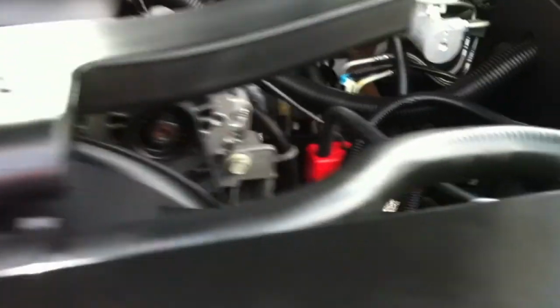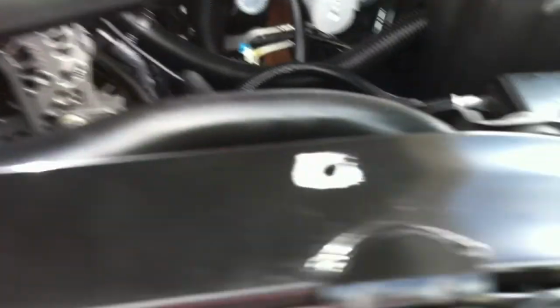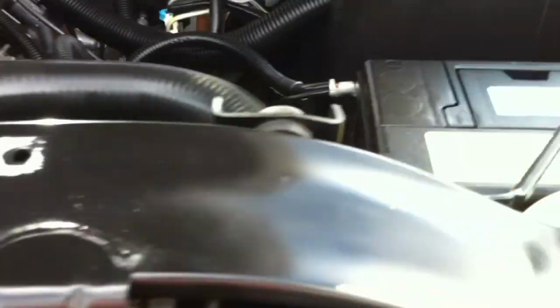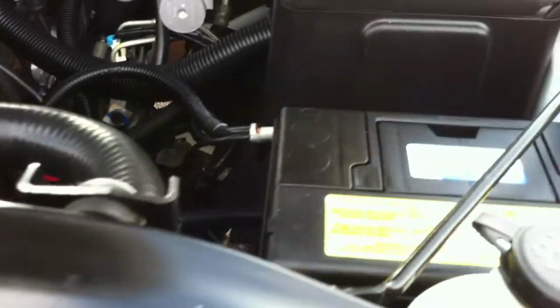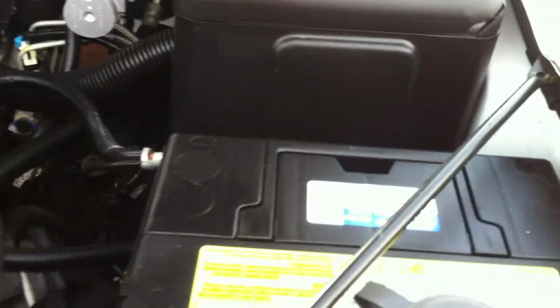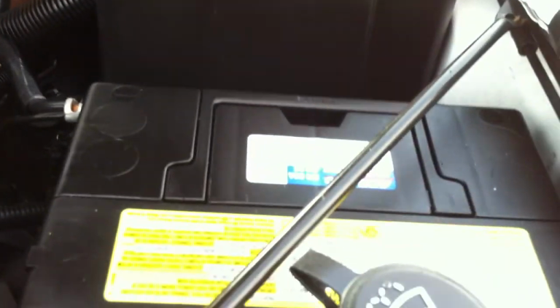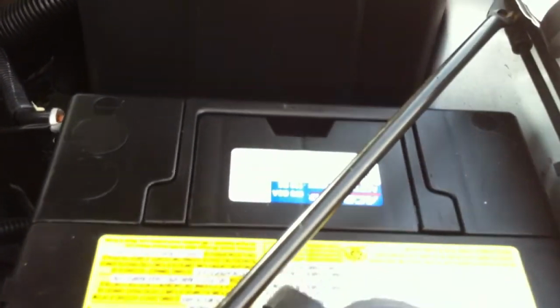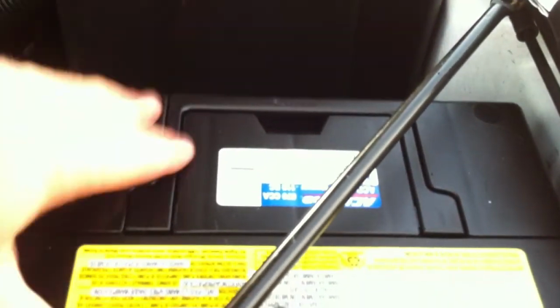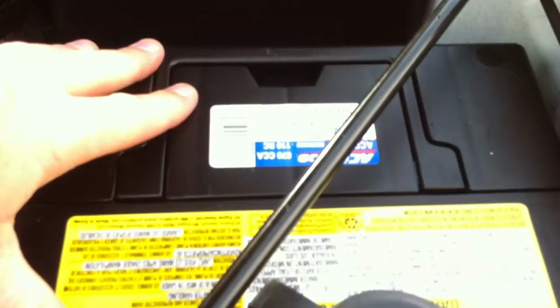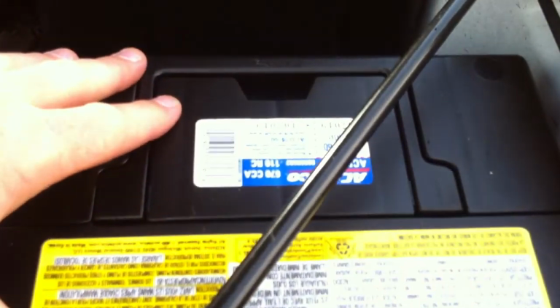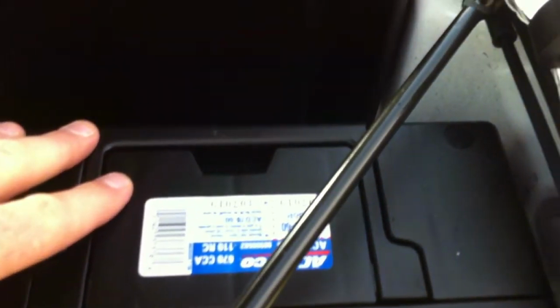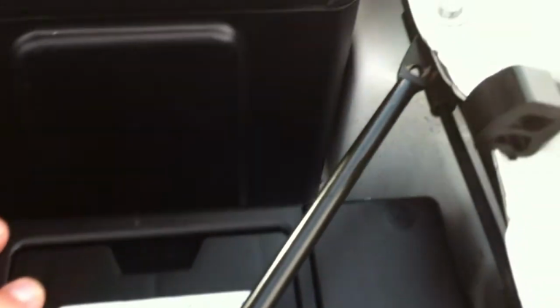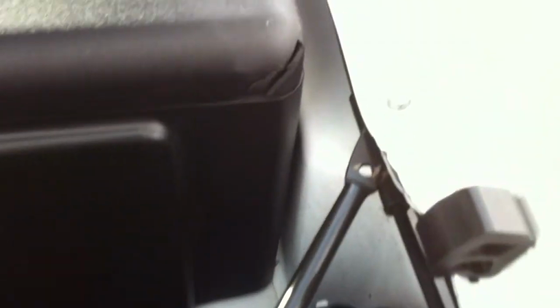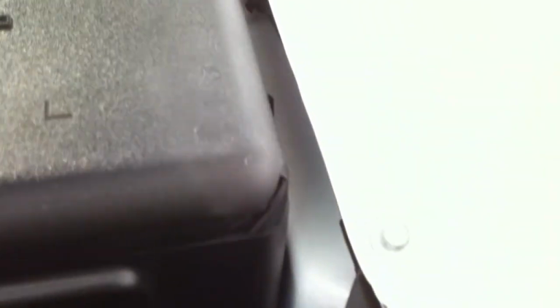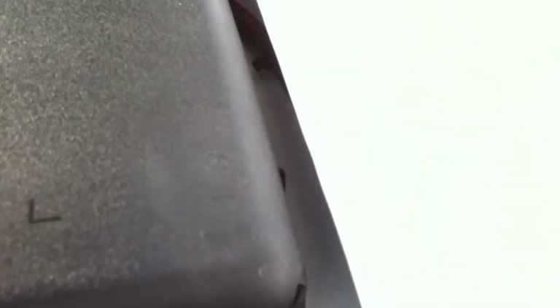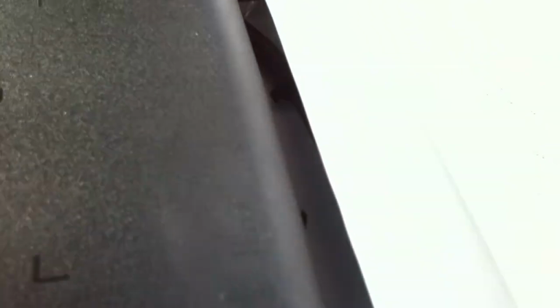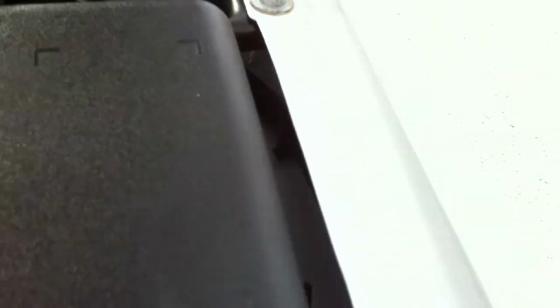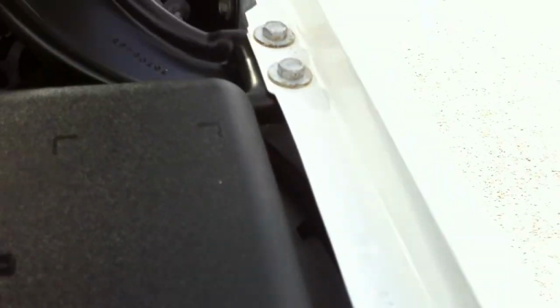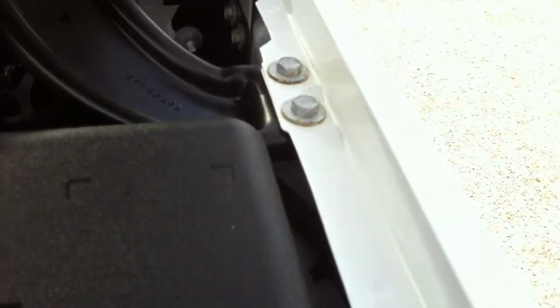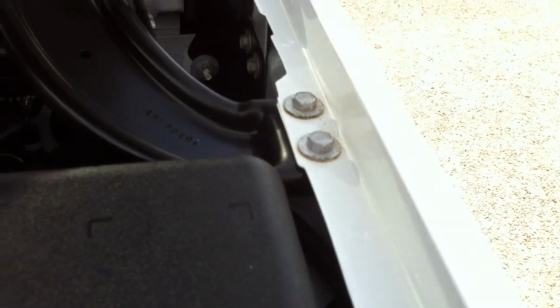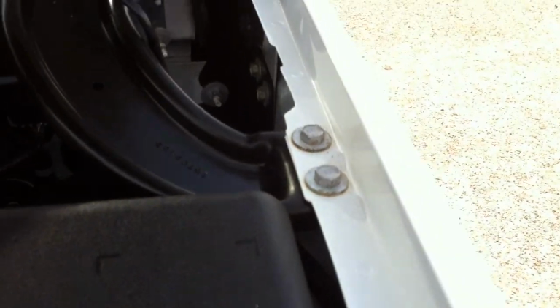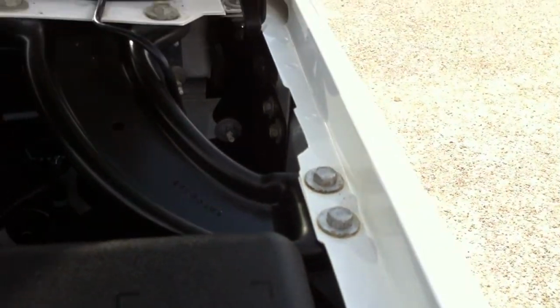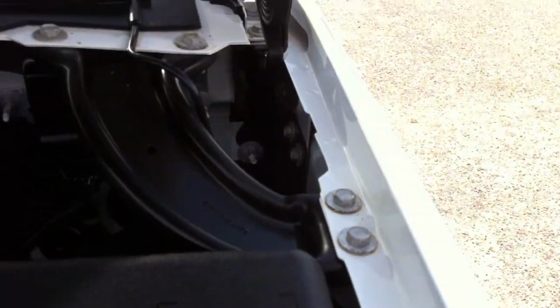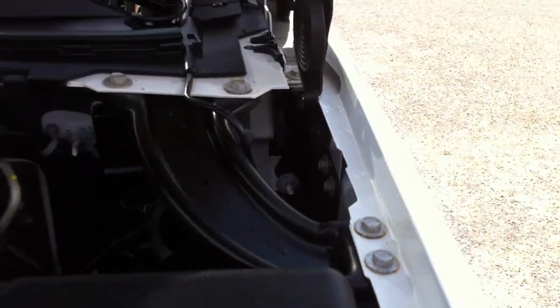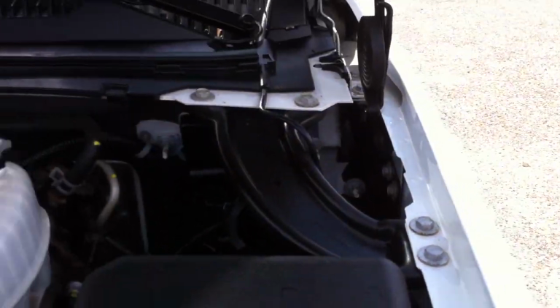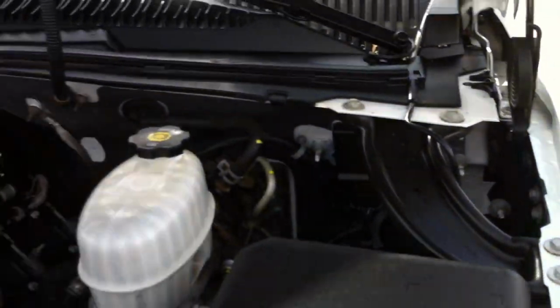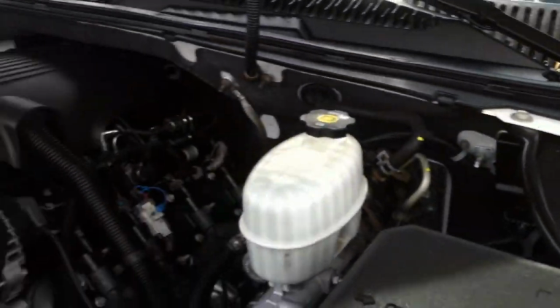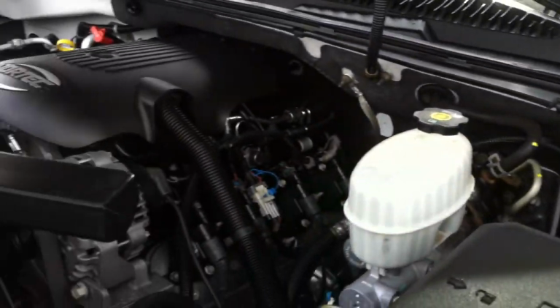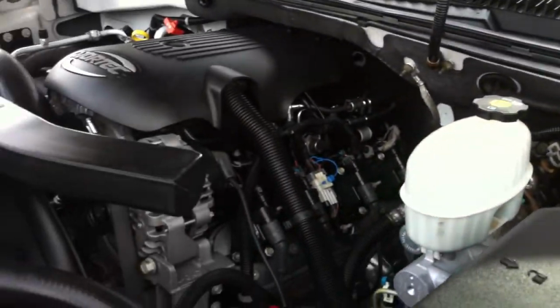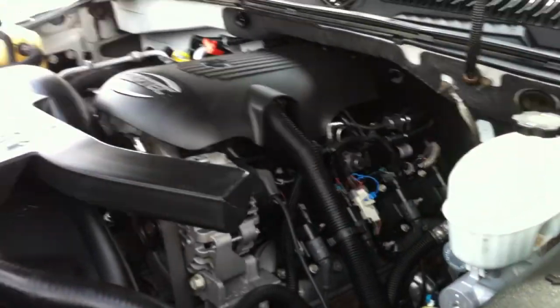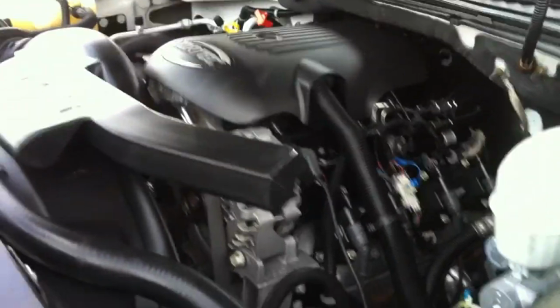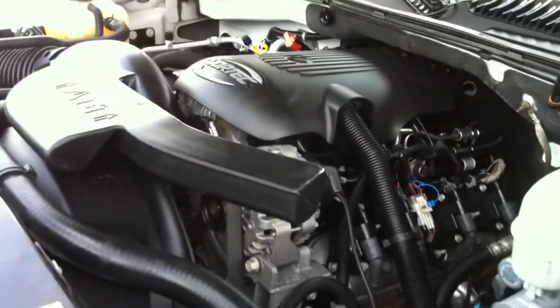It's very clean under the hood — it's great. We did put a new battery in. That's an ACDelco, which is the factory battery for Chevy.